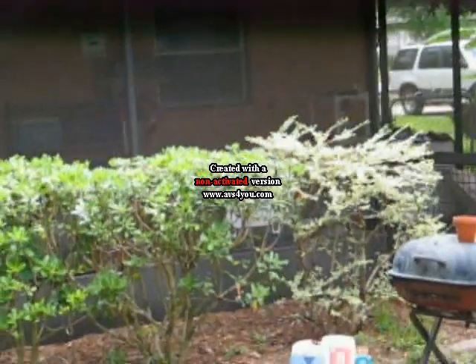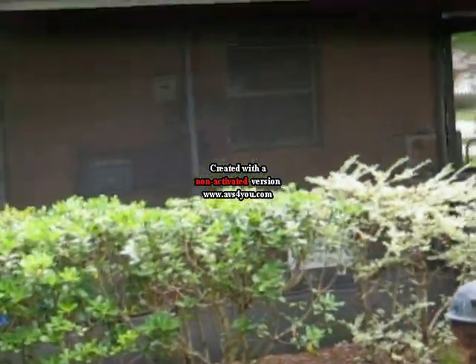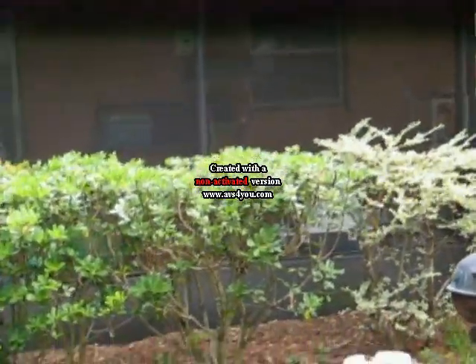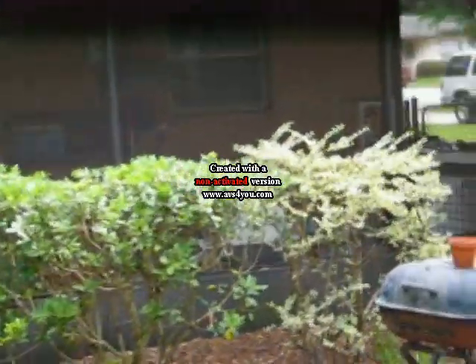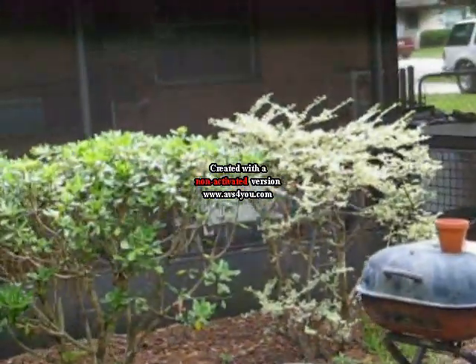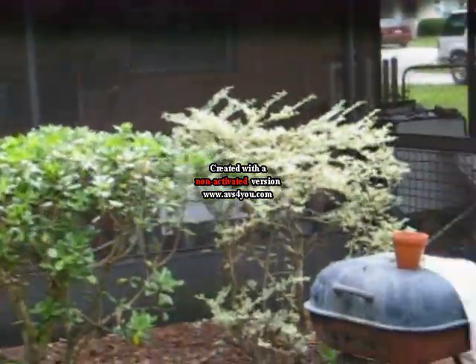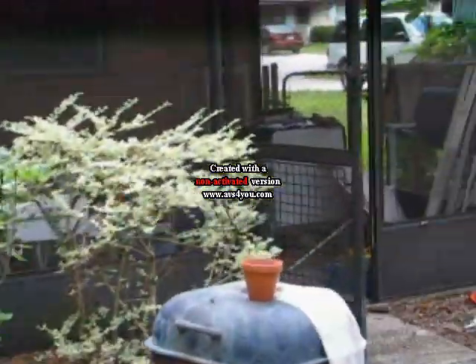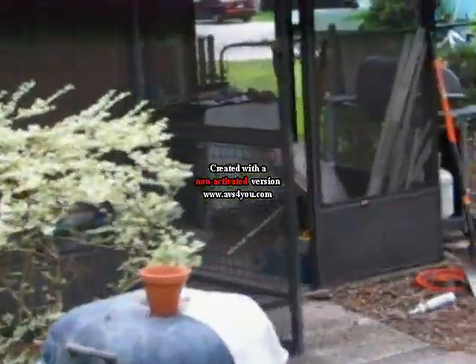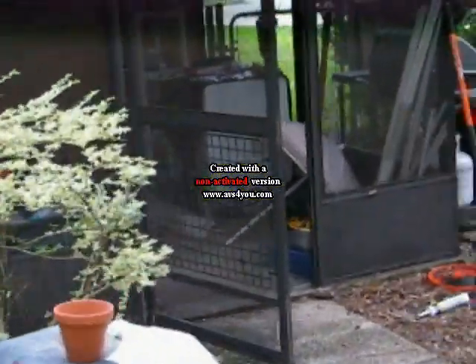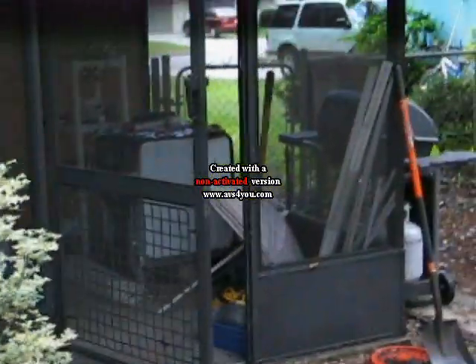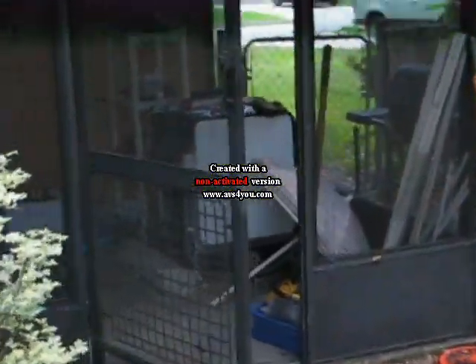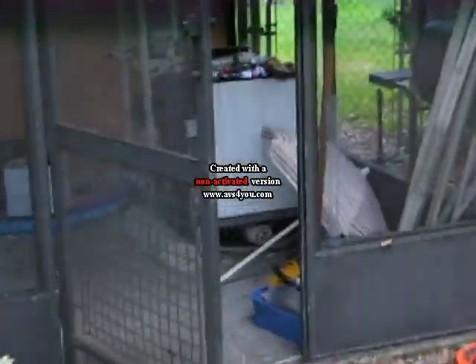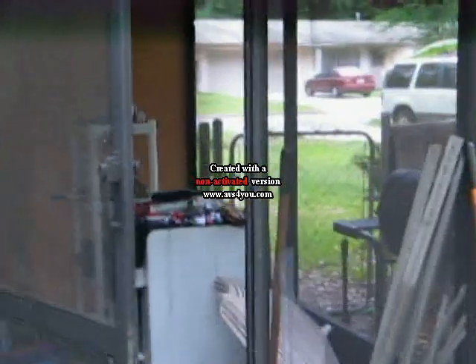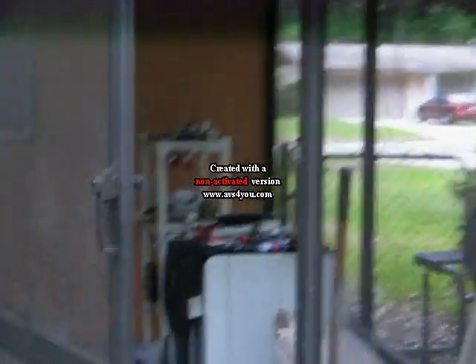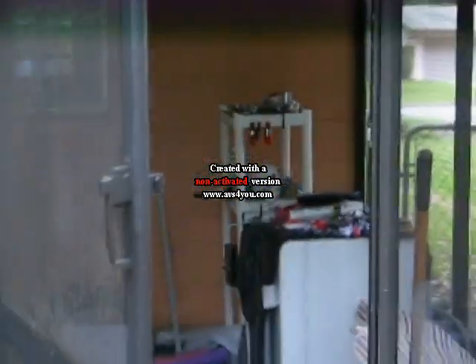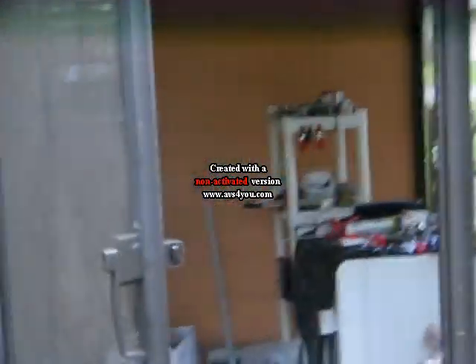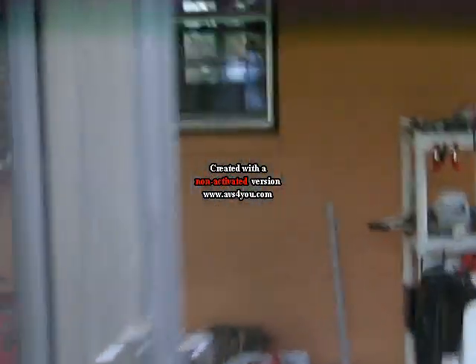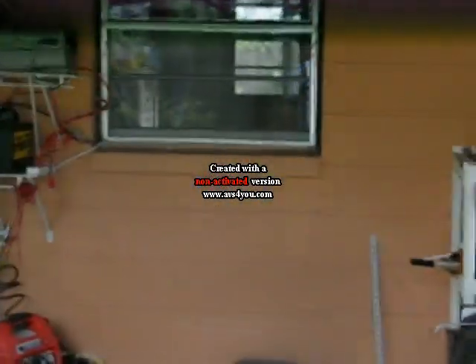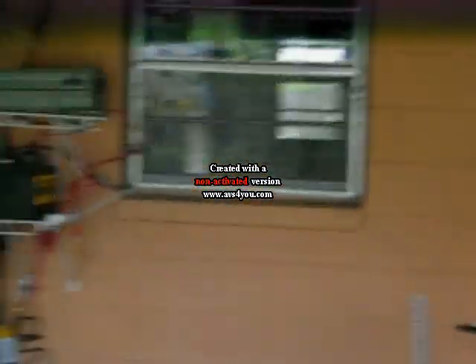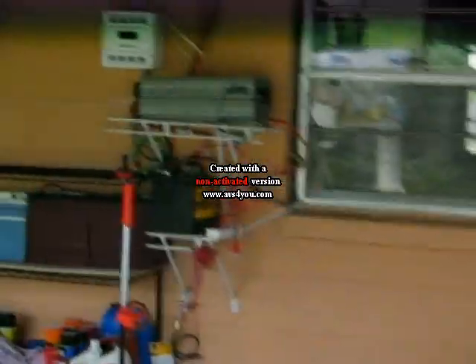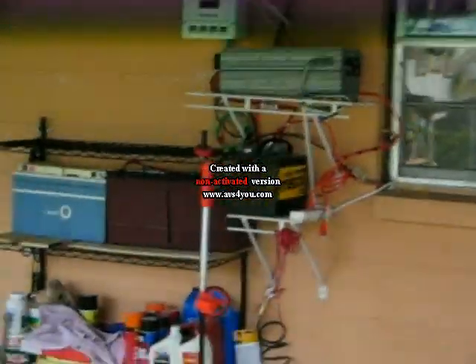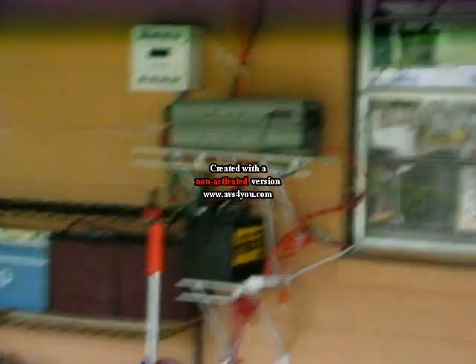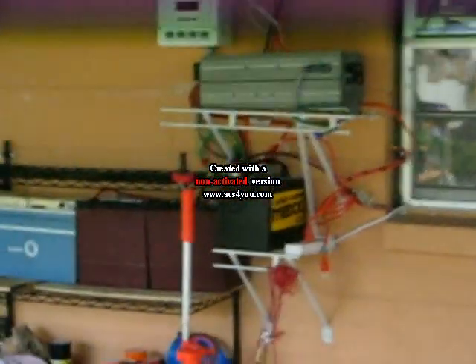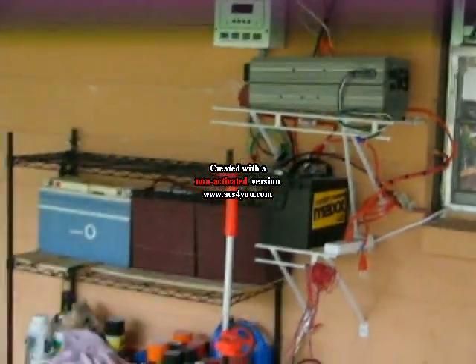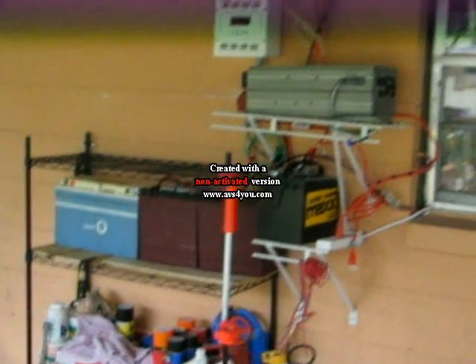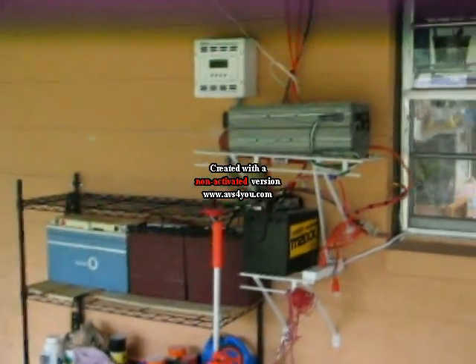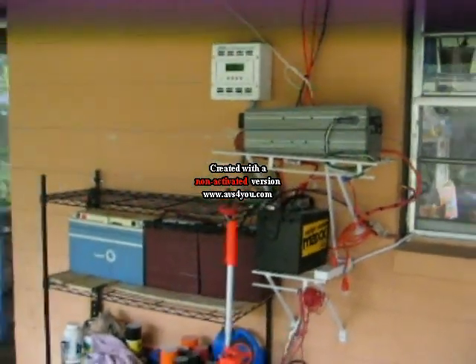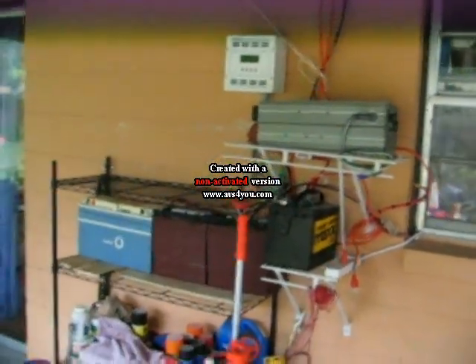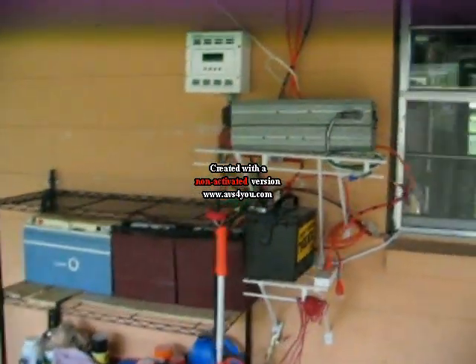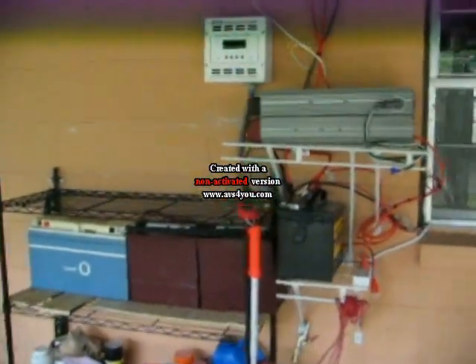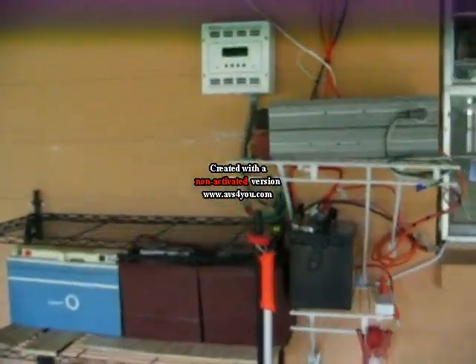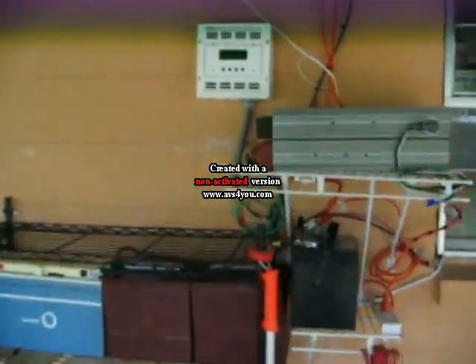We'll go back here to my back porch — just walk you in here — and I want to show you what I've got going on. Basically, this is my little solar setup here.